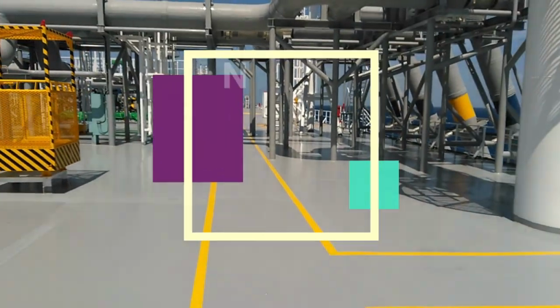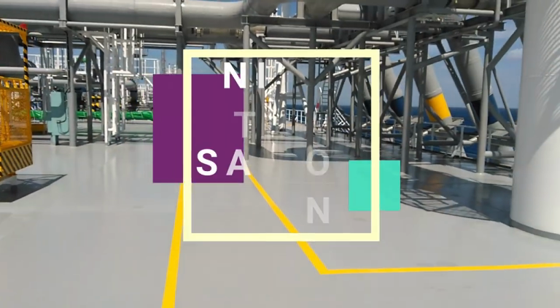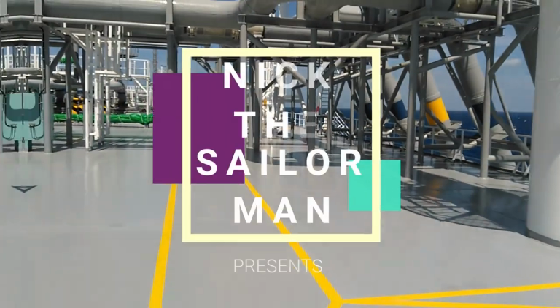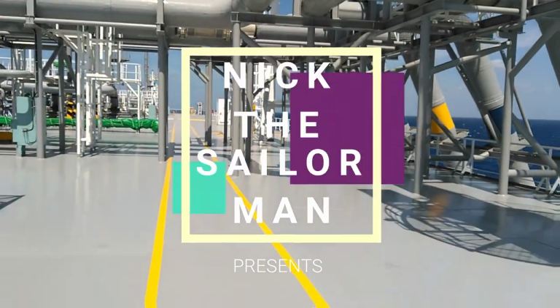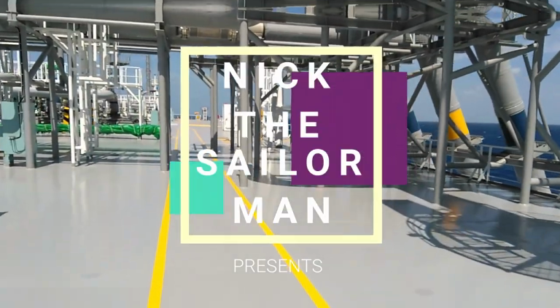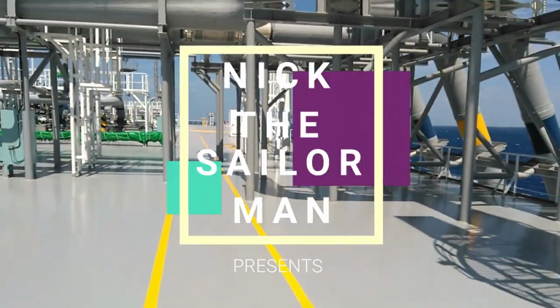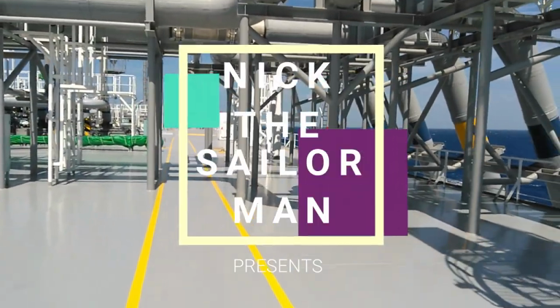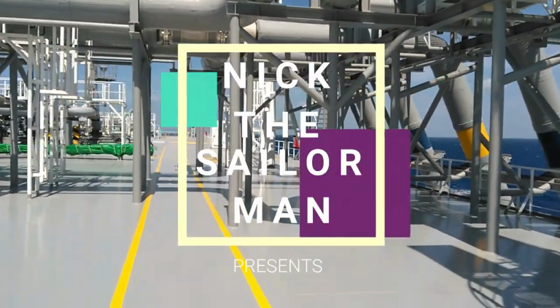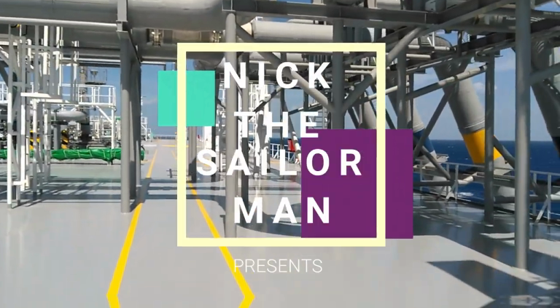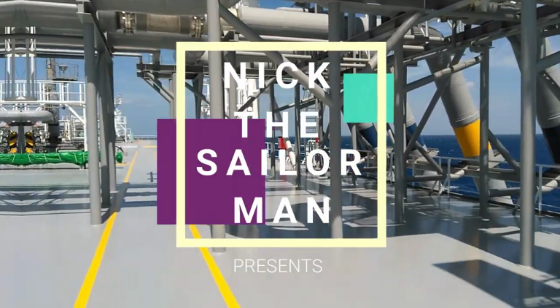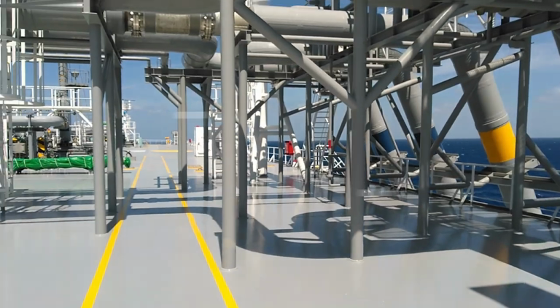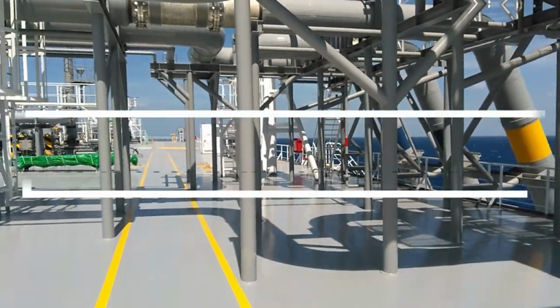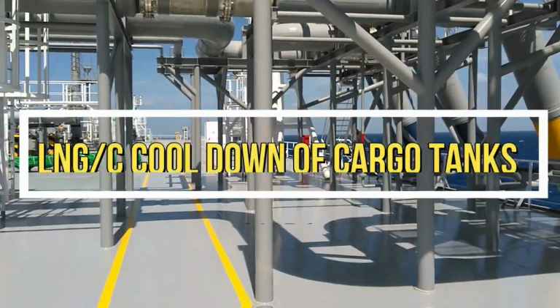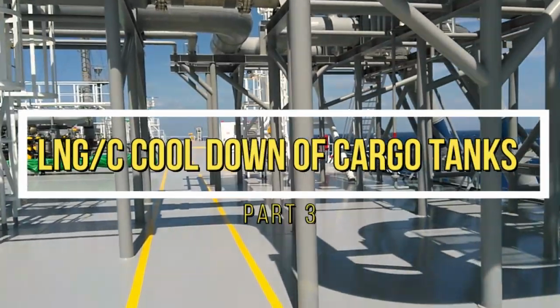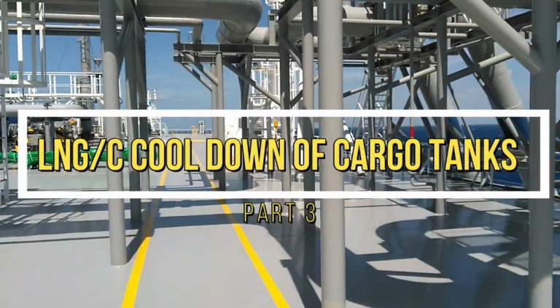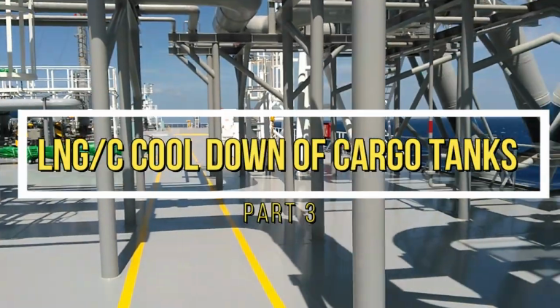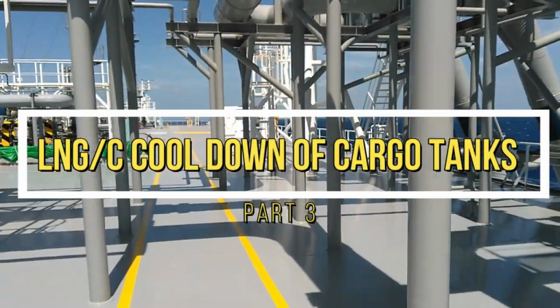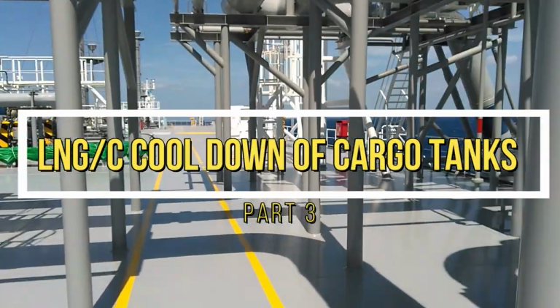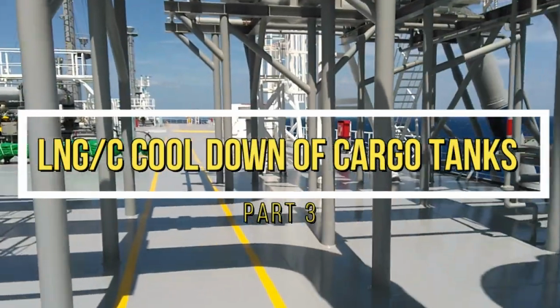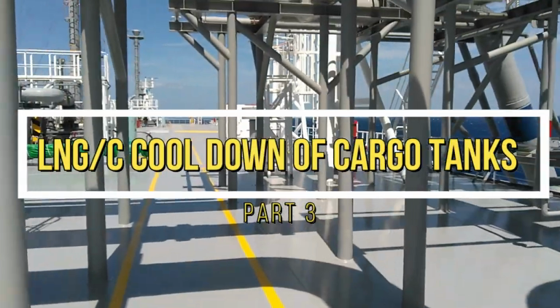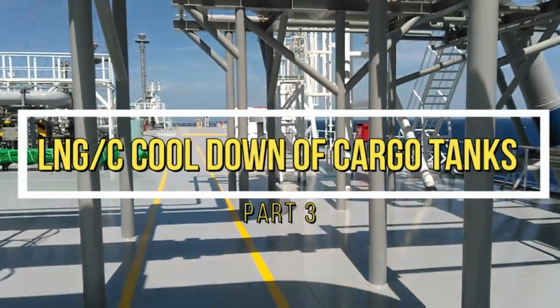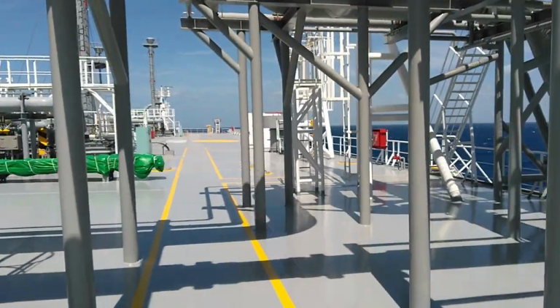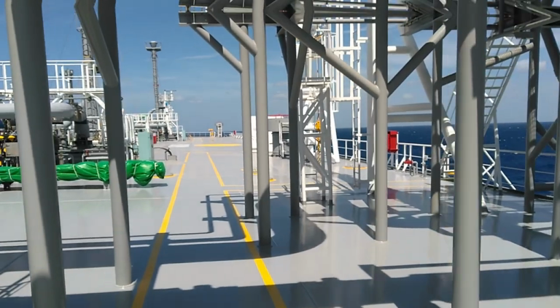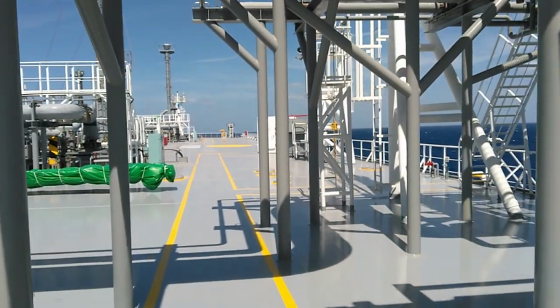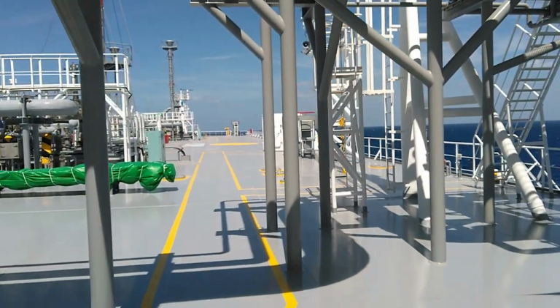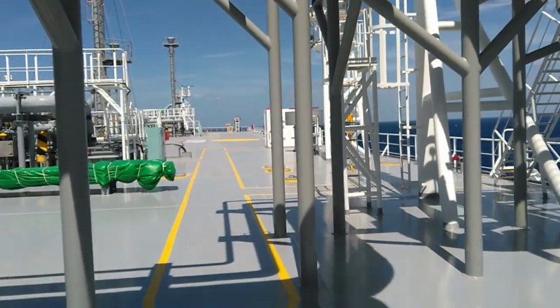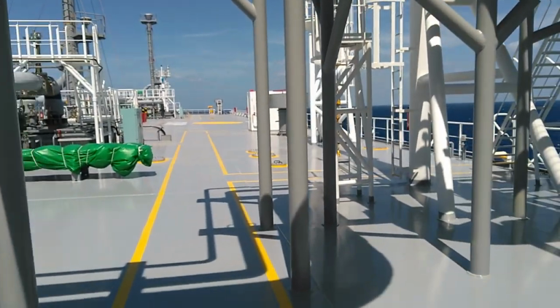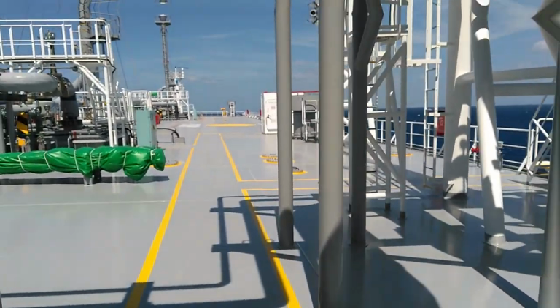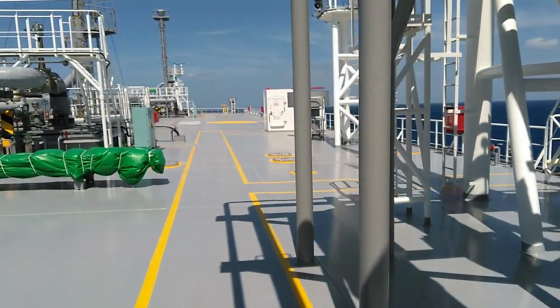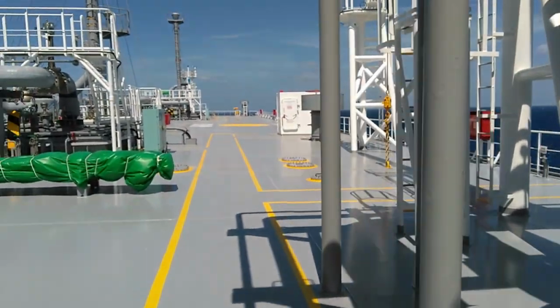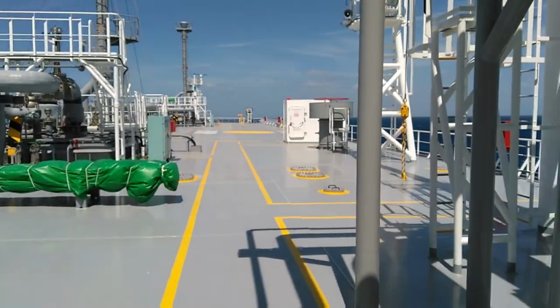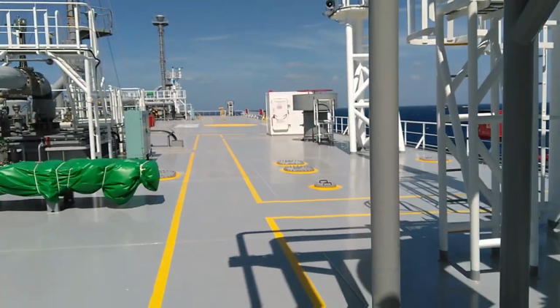Hello and welcome to today's episode: LNG Cargo Tanks Cooldown Procedures. This is part 3. If you haven't seen part 1 and part 2, please have a look prior to watching this episode.